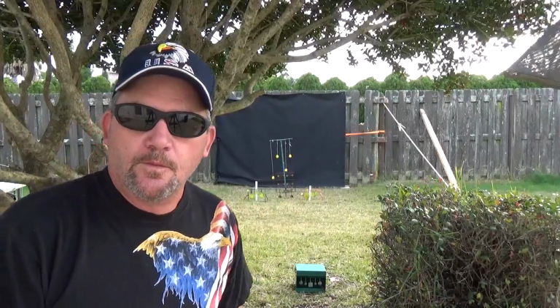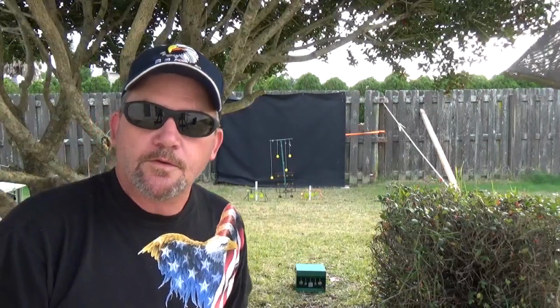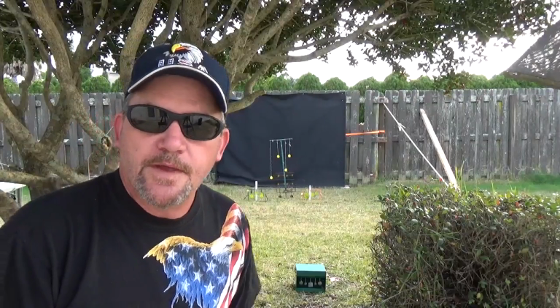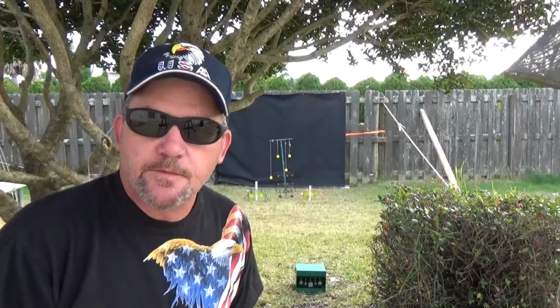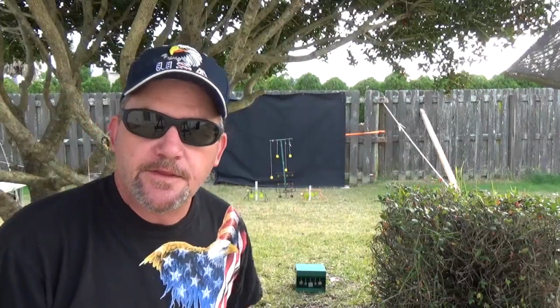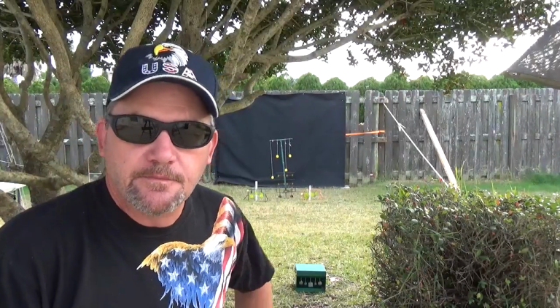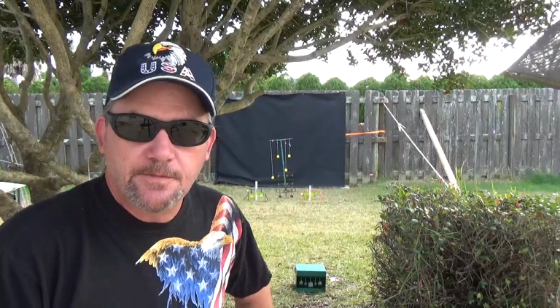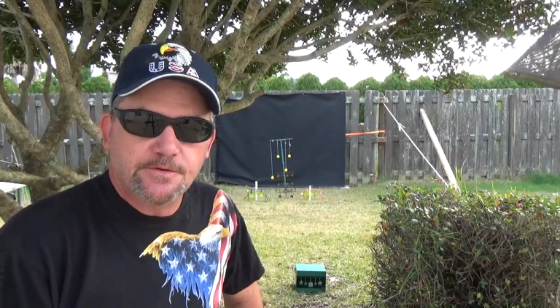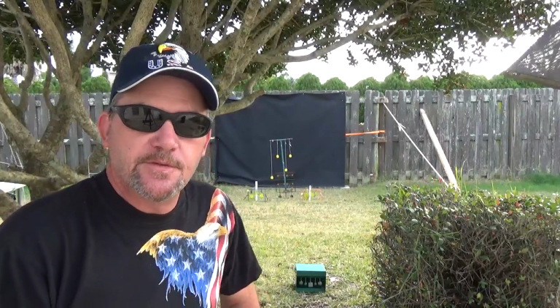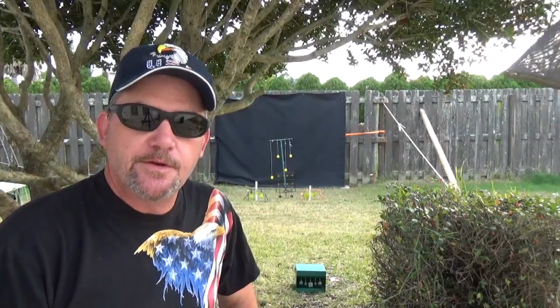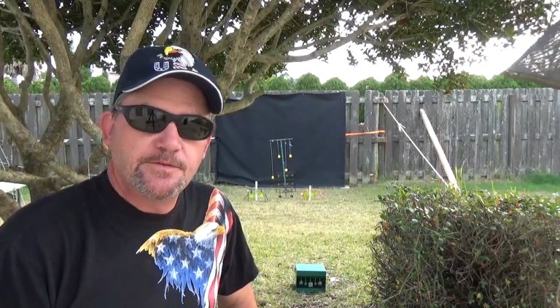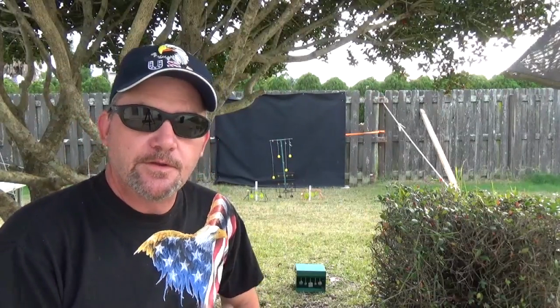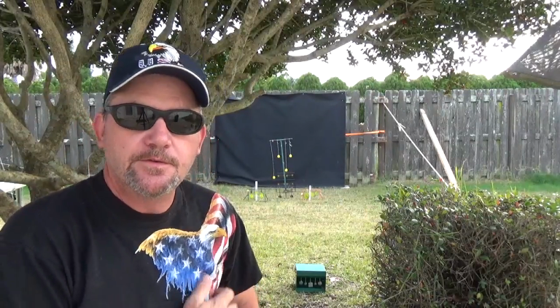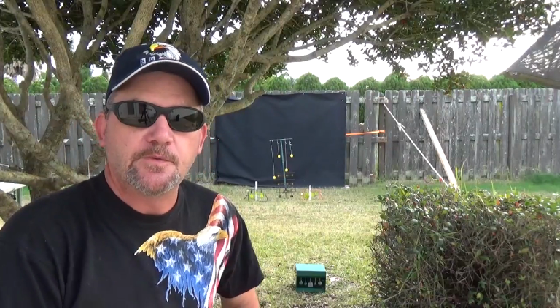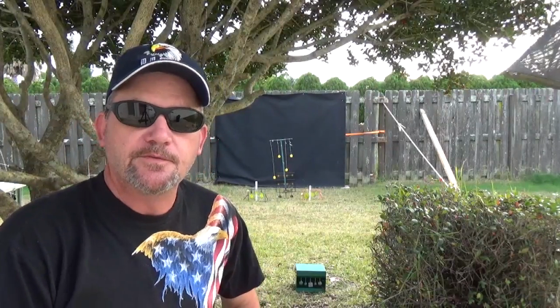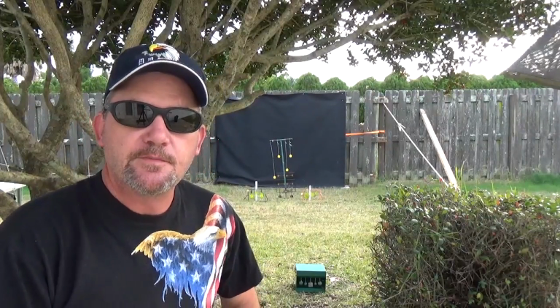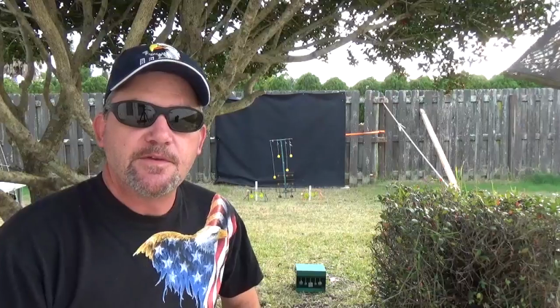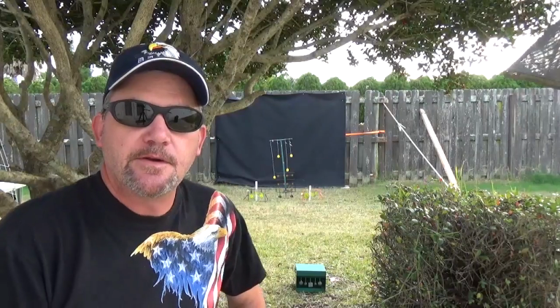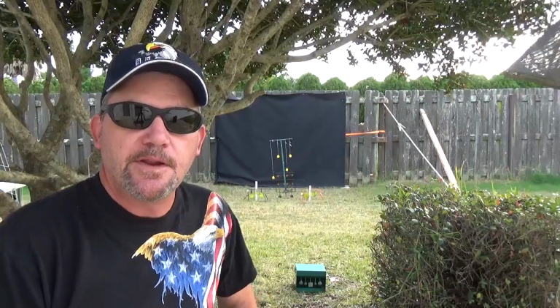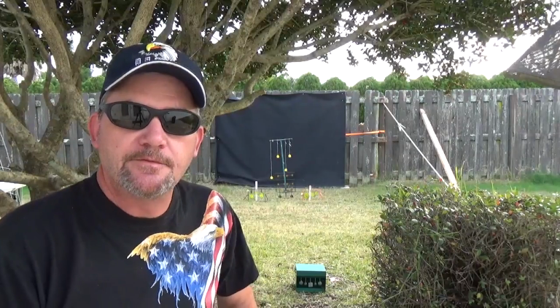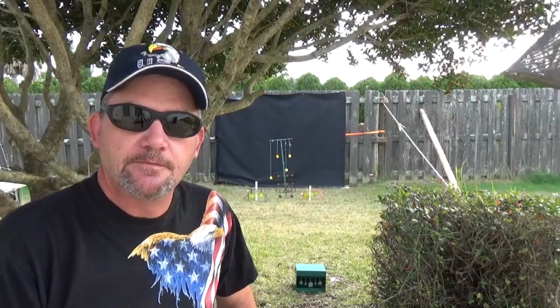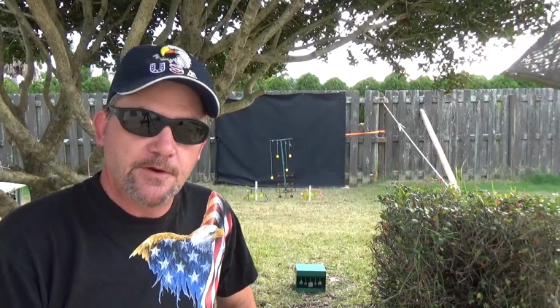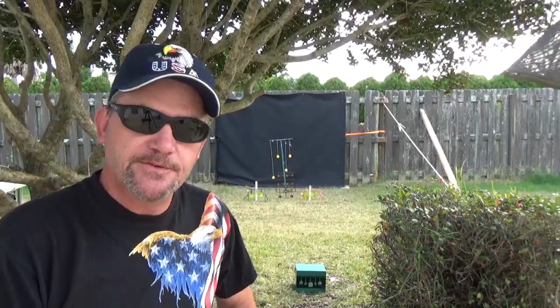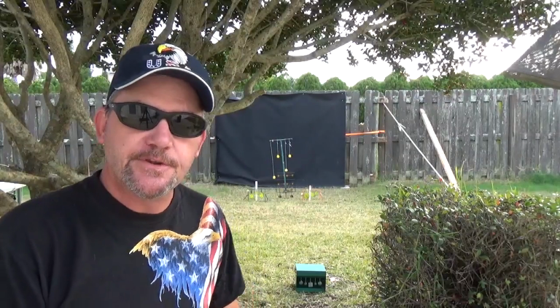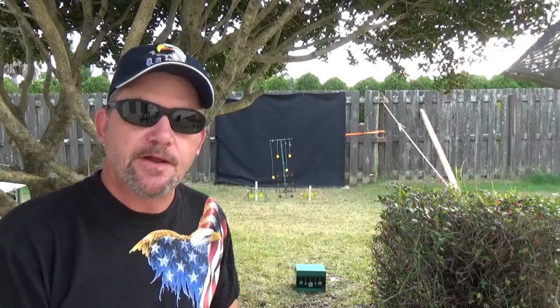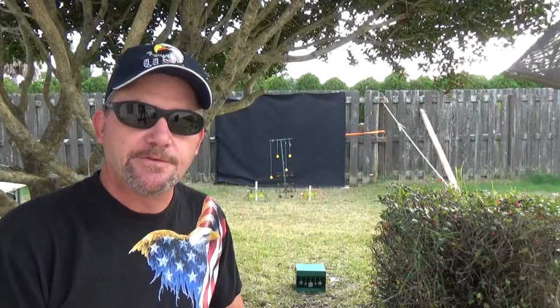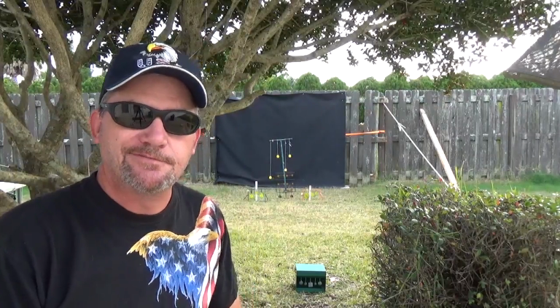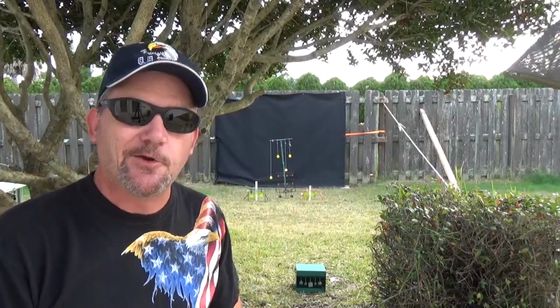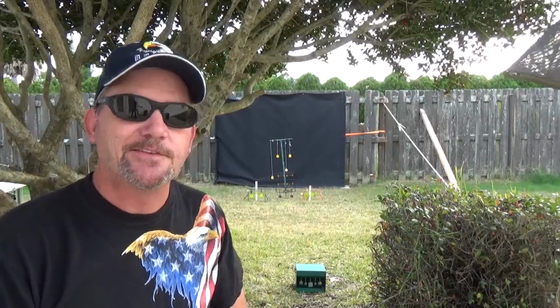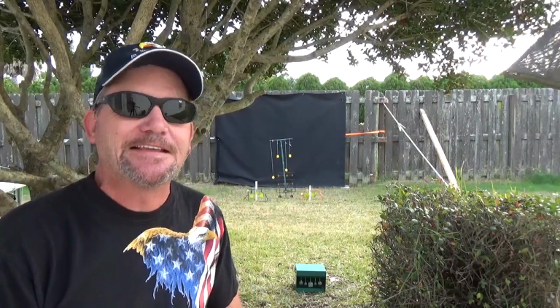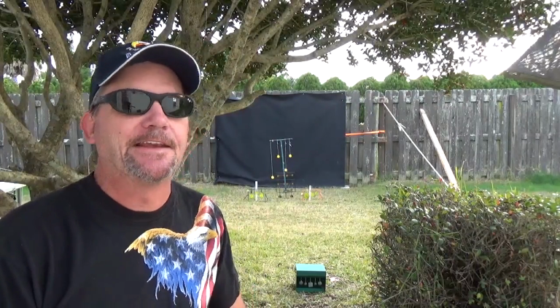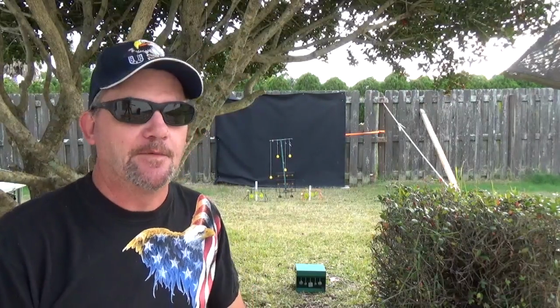Welcome to Backyard Plinking. My name is Charles. I'll be your host as we go through and explore everything BB and pellet related — from air pistols, air rifles, targets, and ammo.